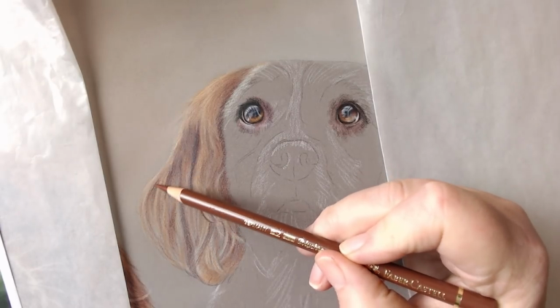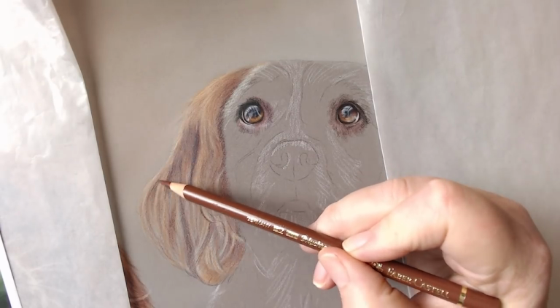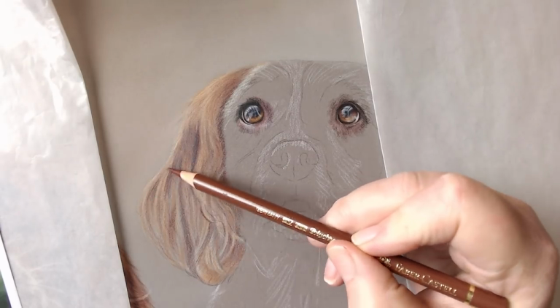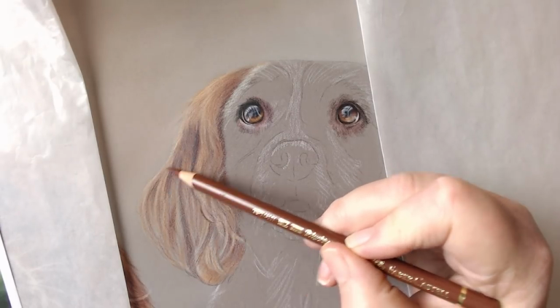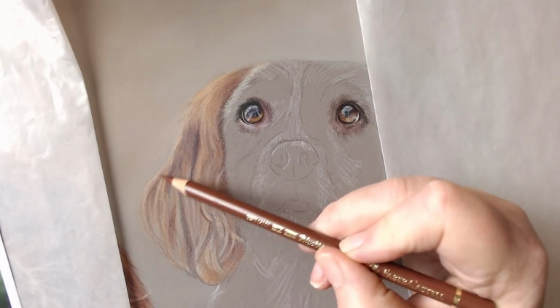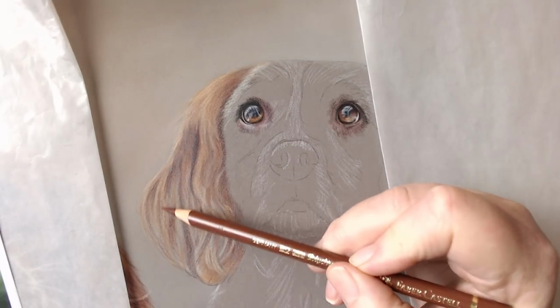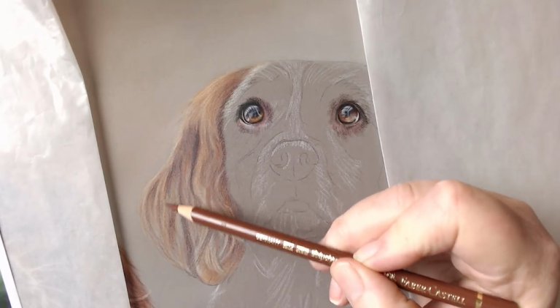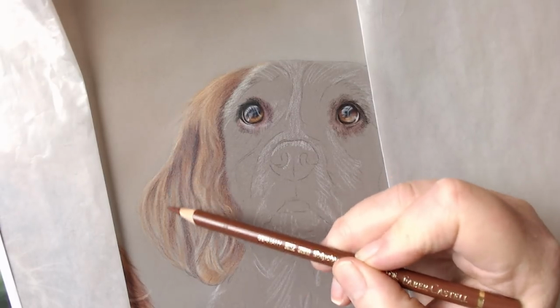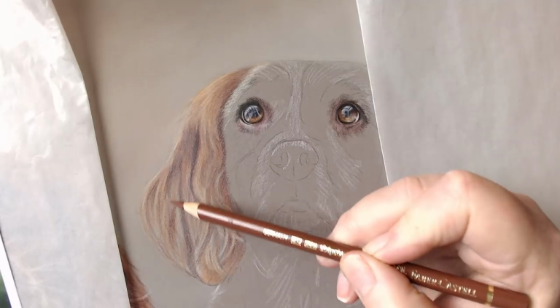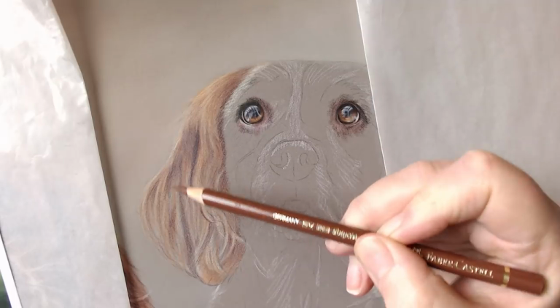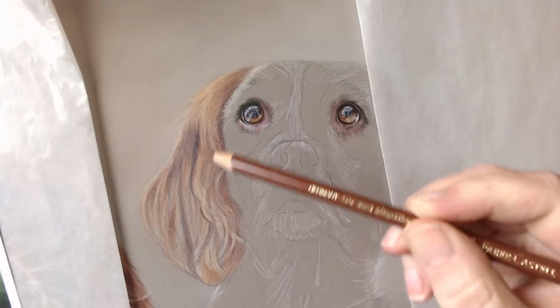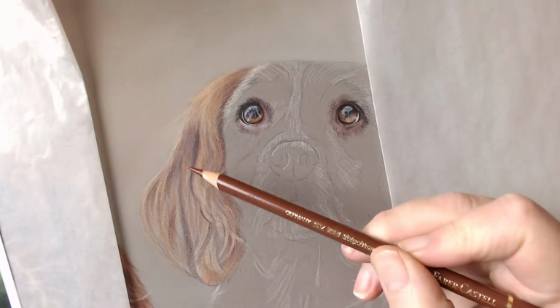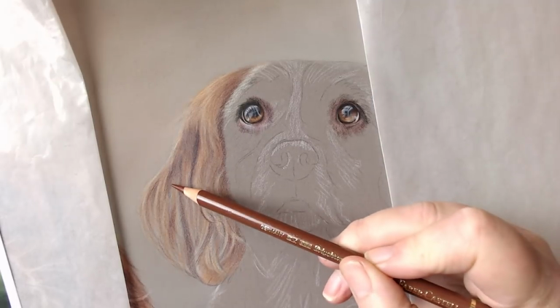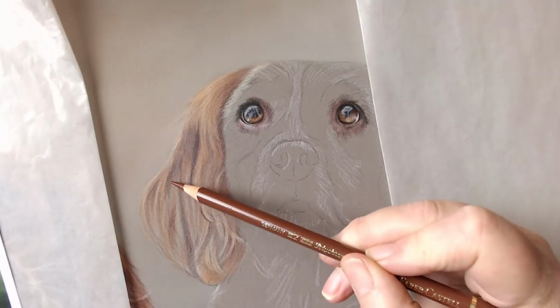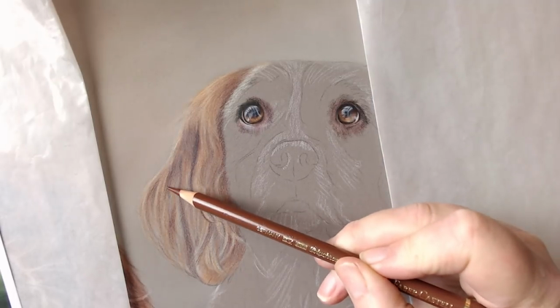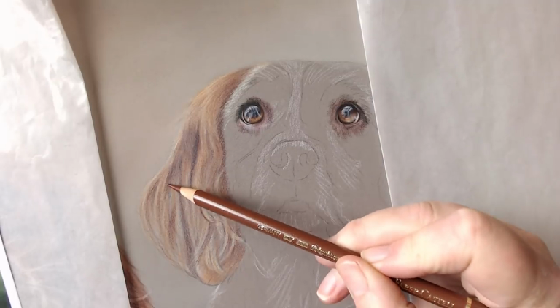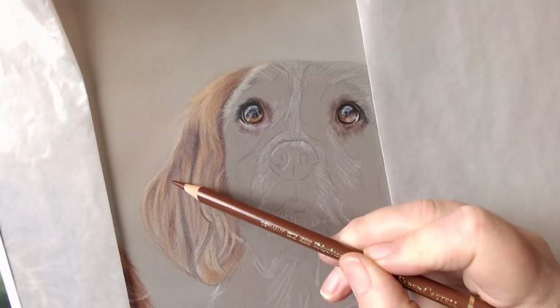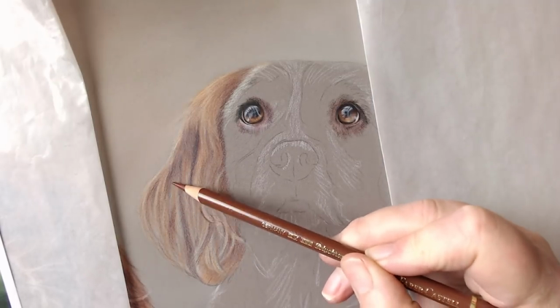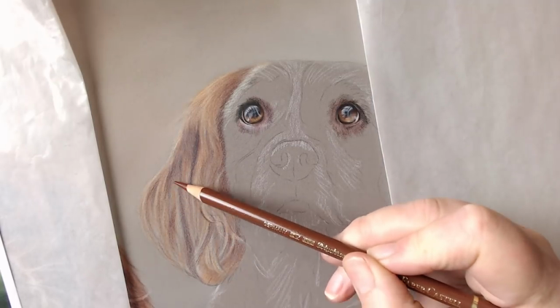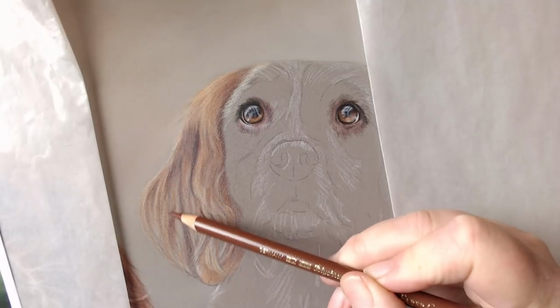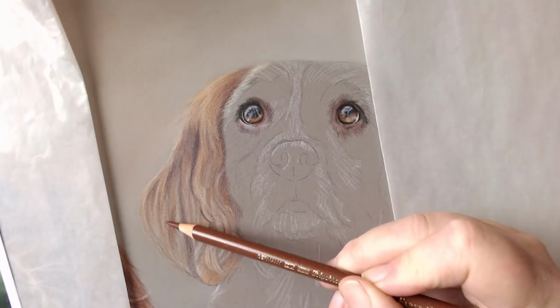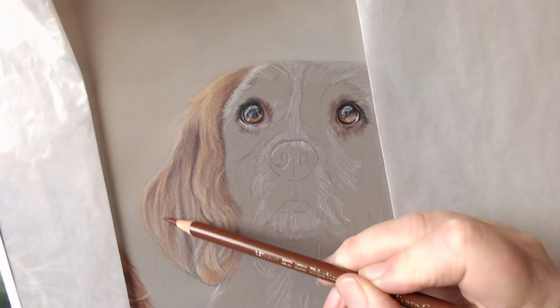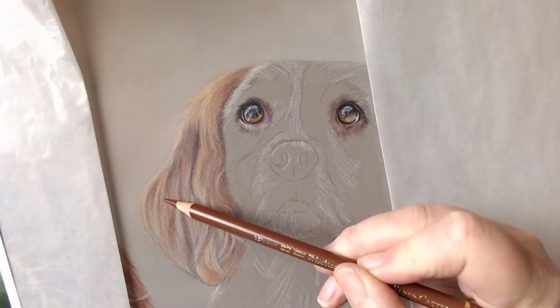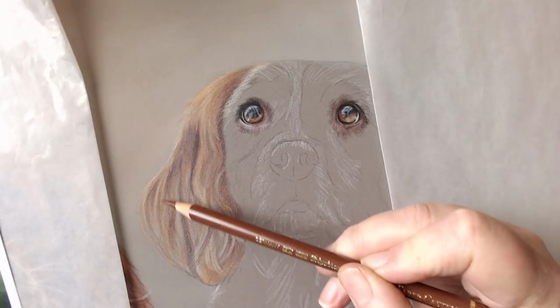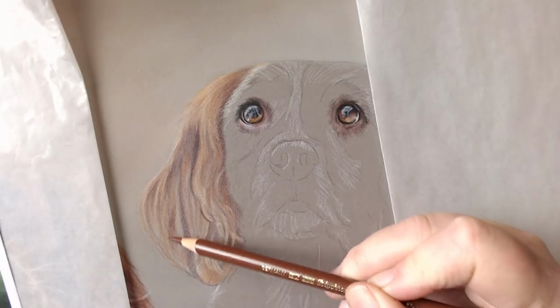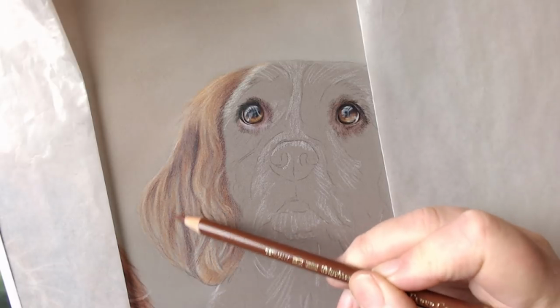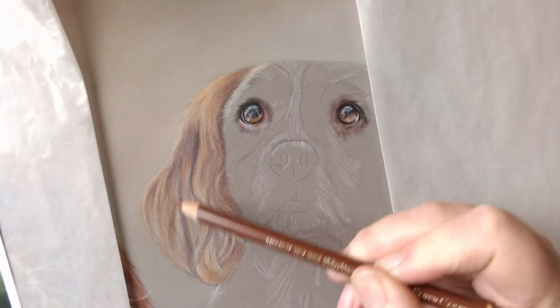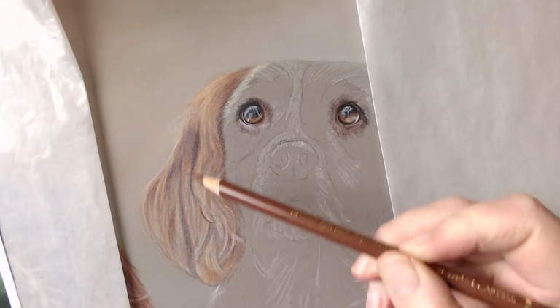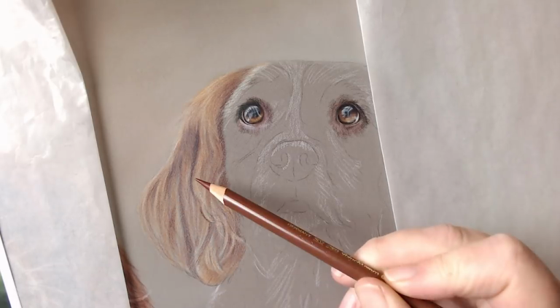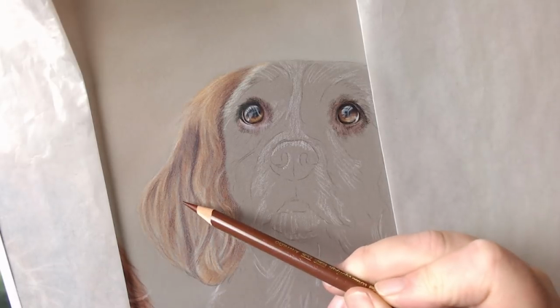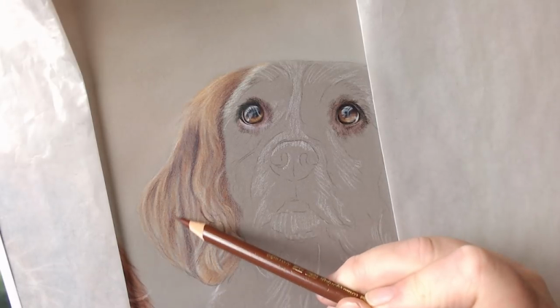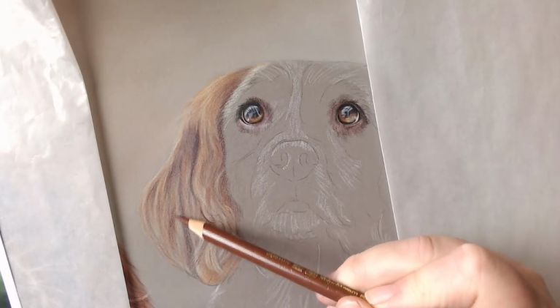Just using this Burnt Sienna very gently, building up those lovely colours in the ear.